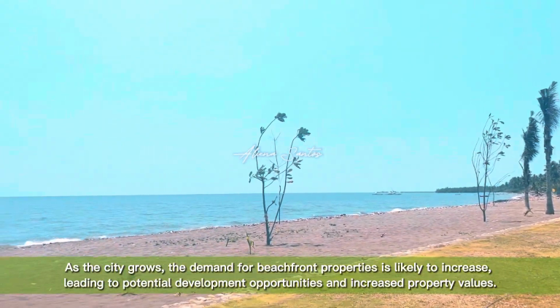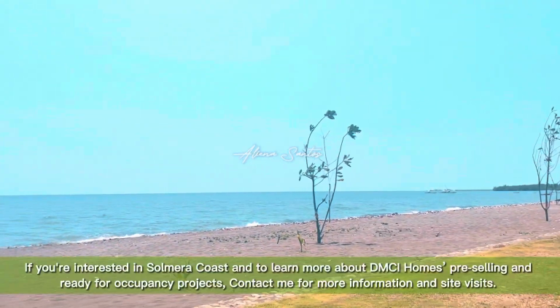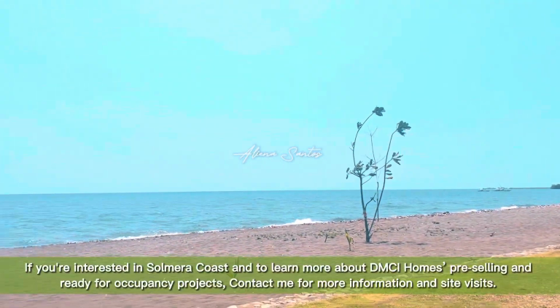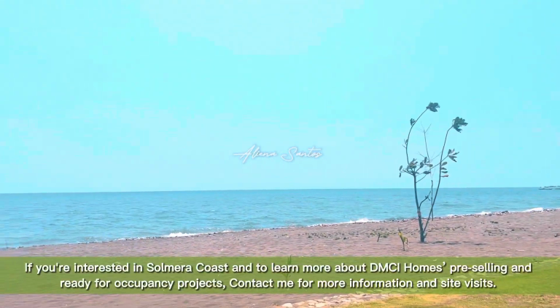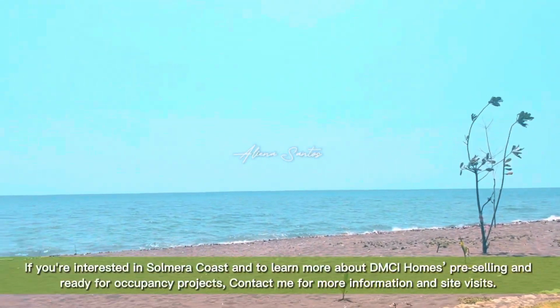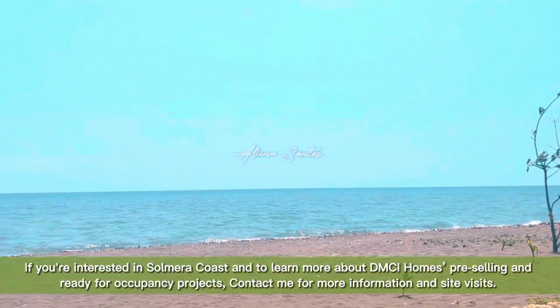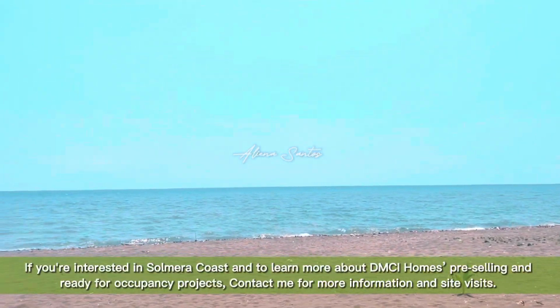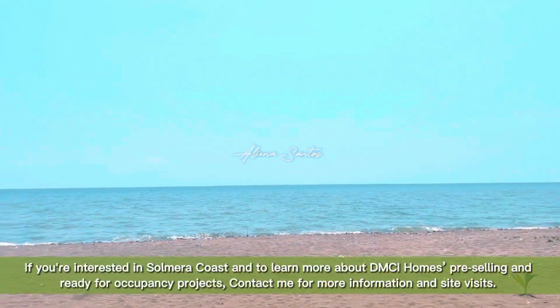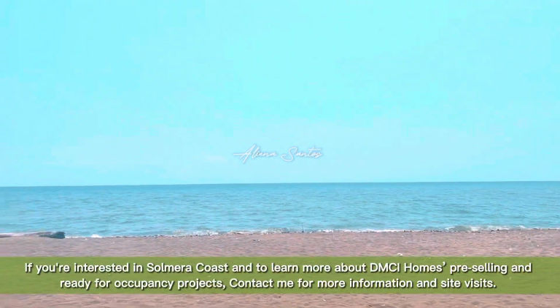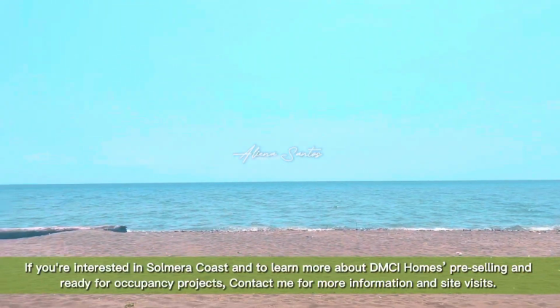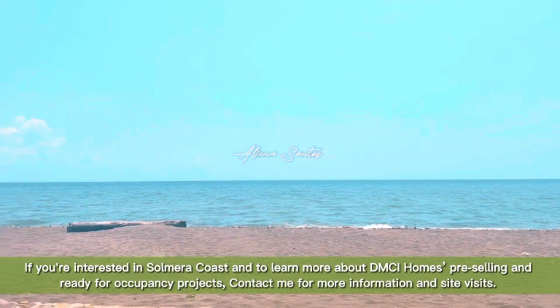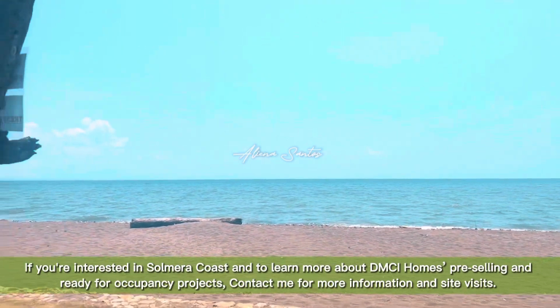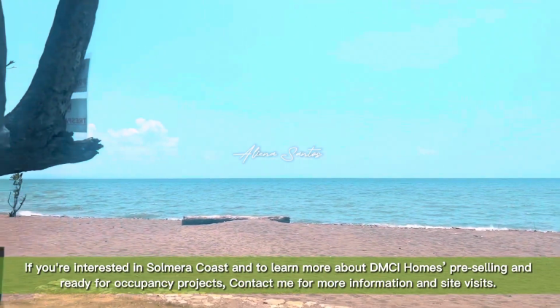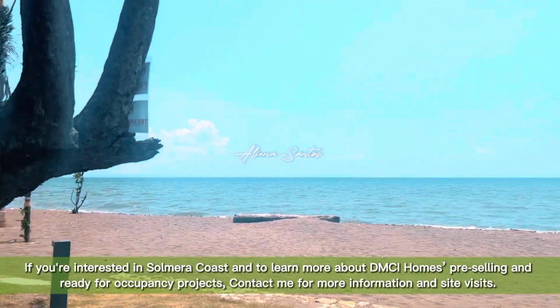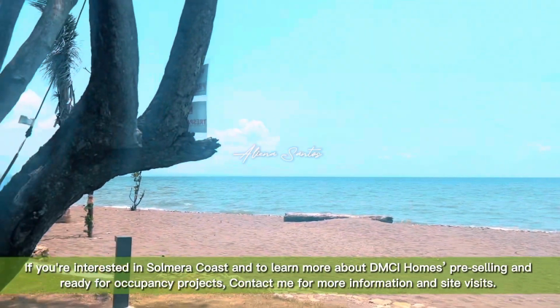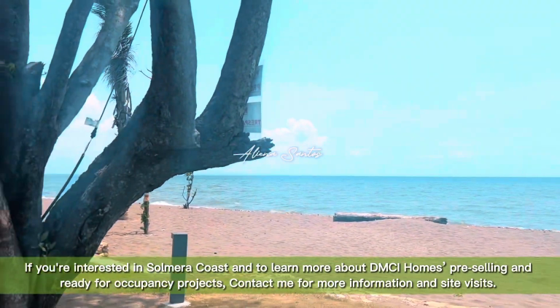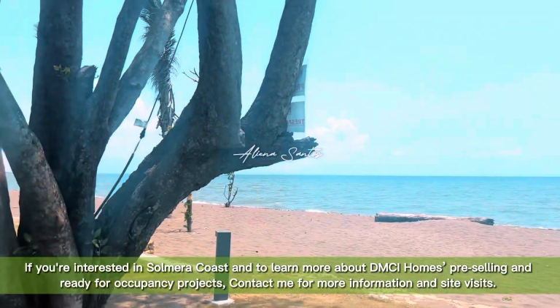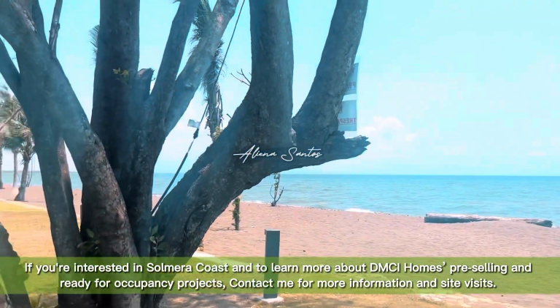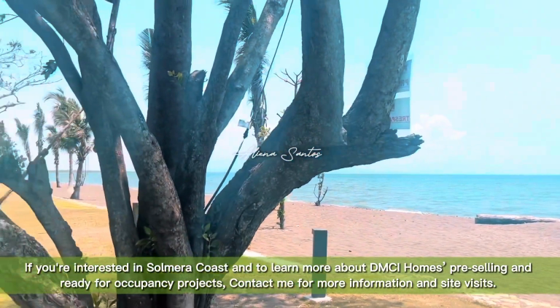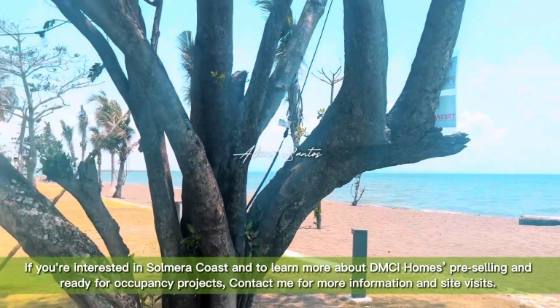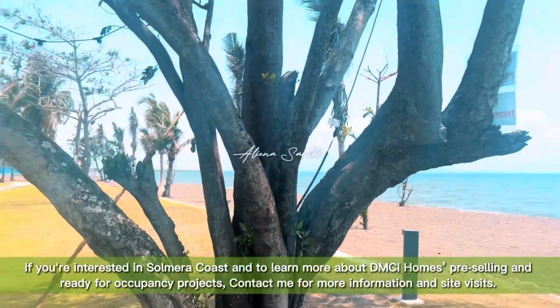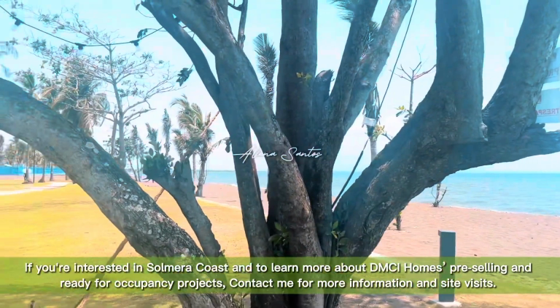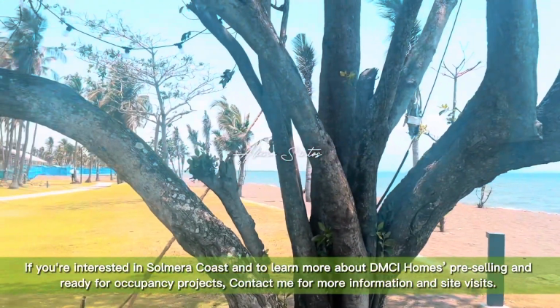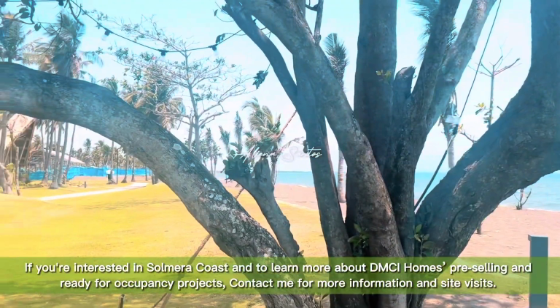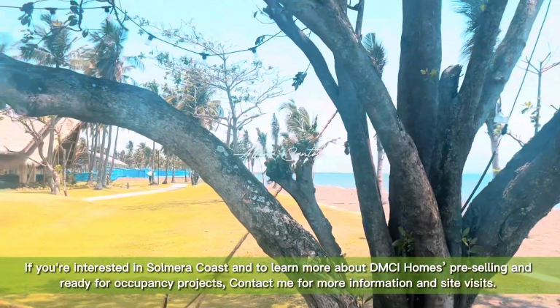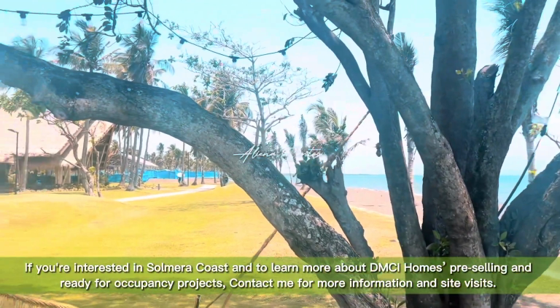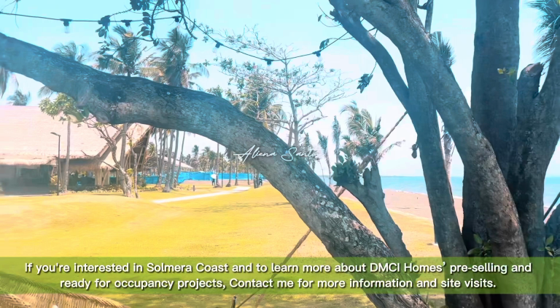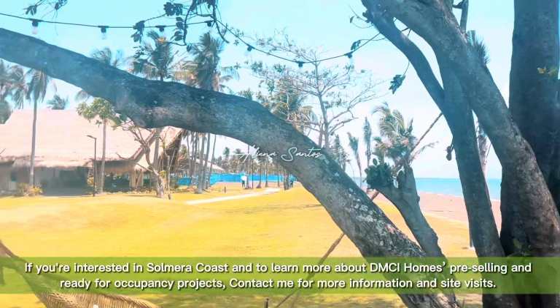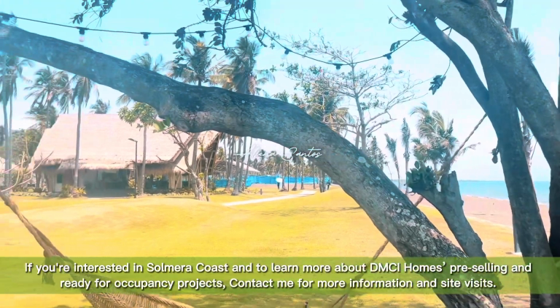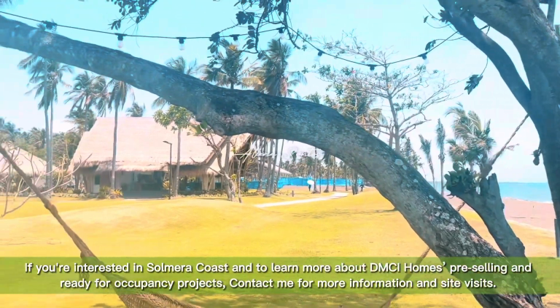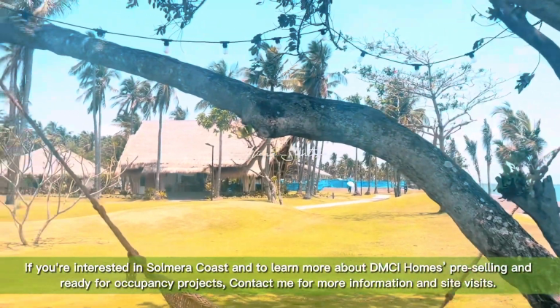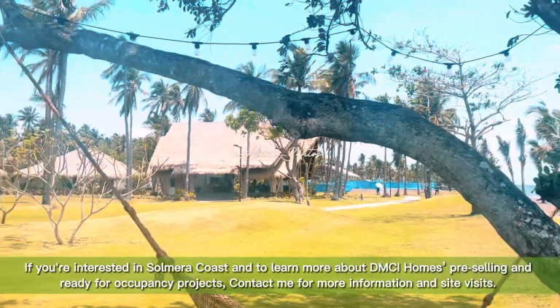If you're interested in Solmera Coast and want to learn more about DMC Homes pre-selling and ready-for-occupancy projects, contact me for more information and site visits.